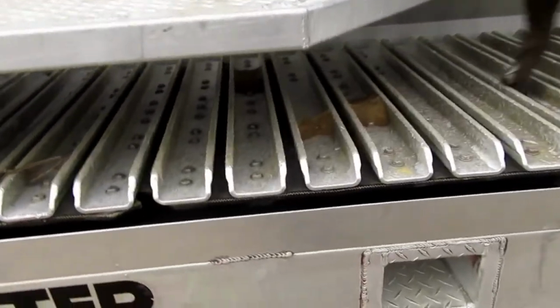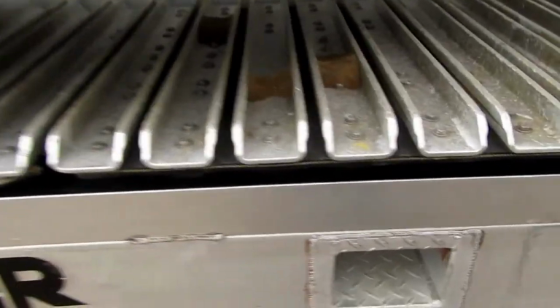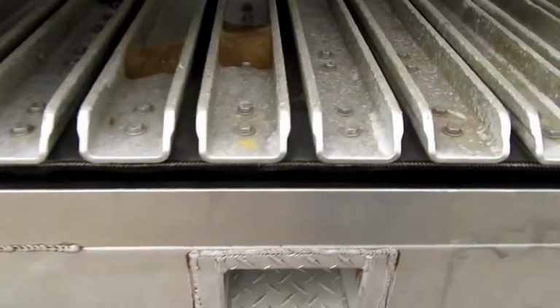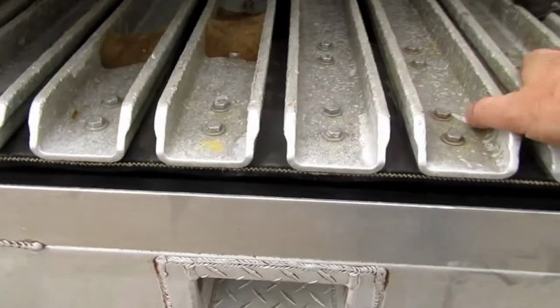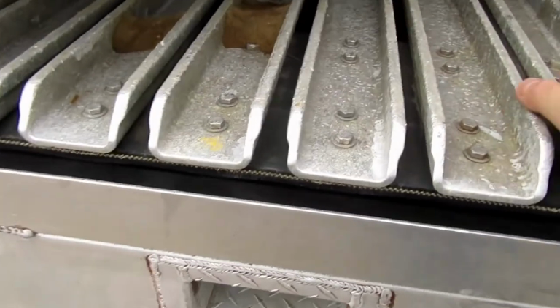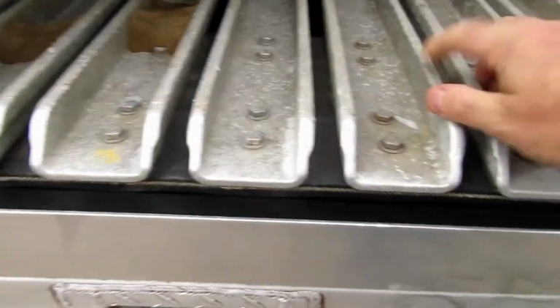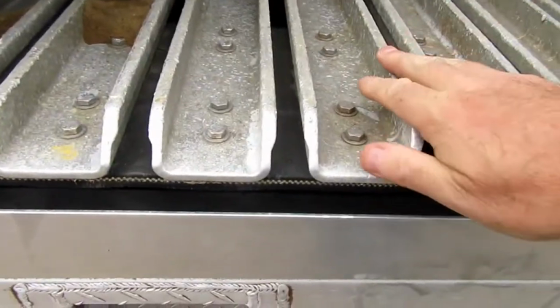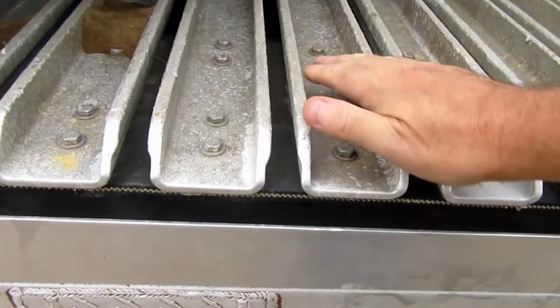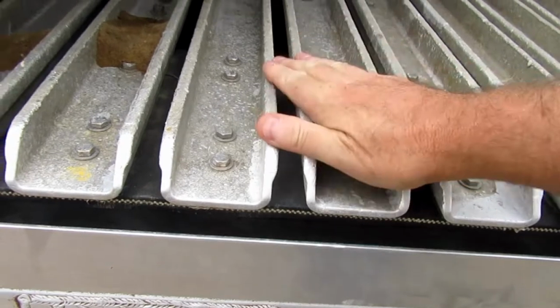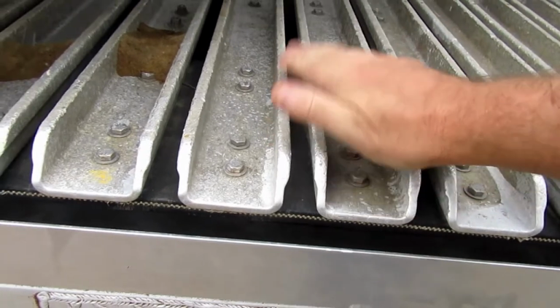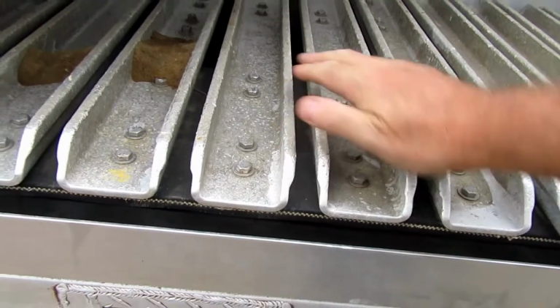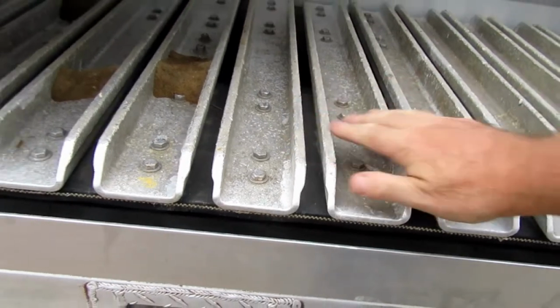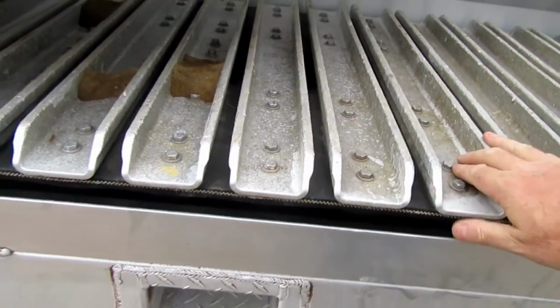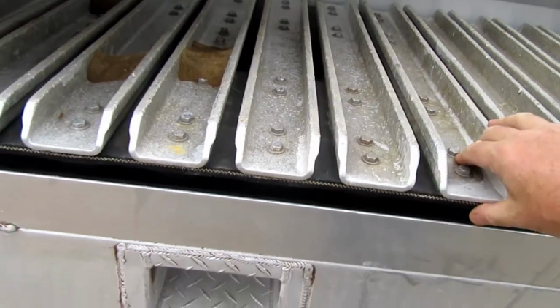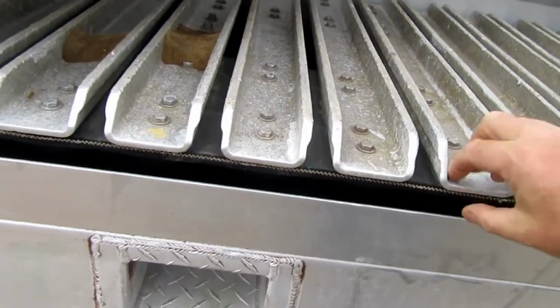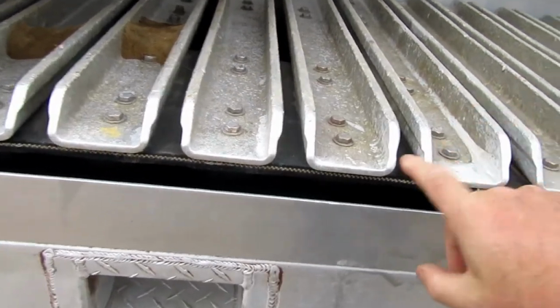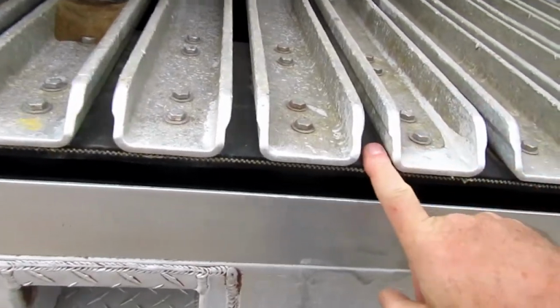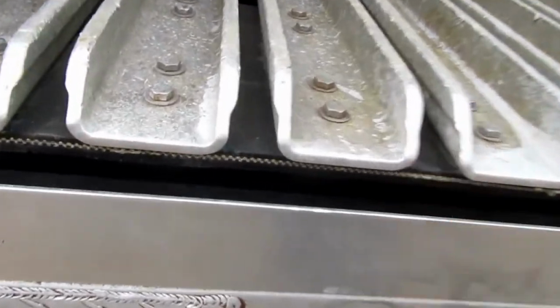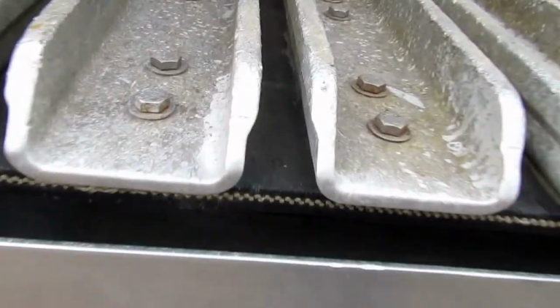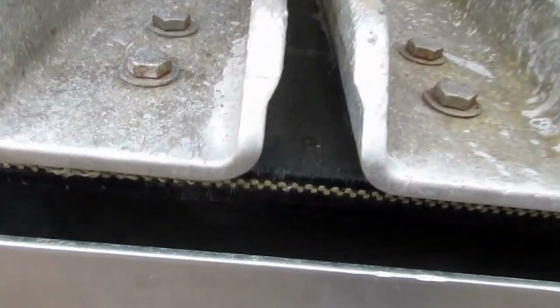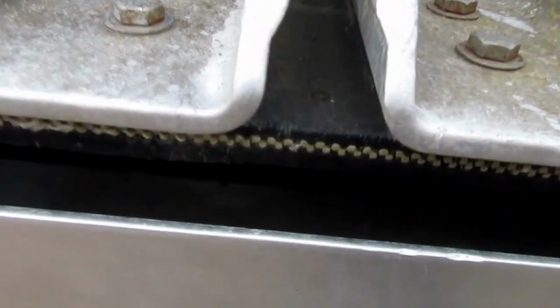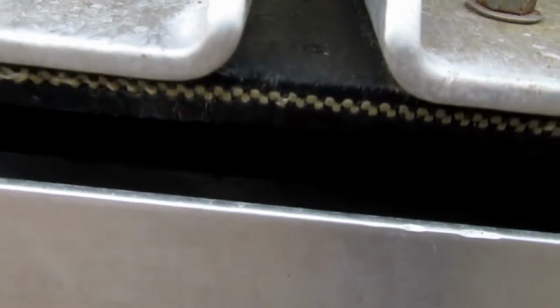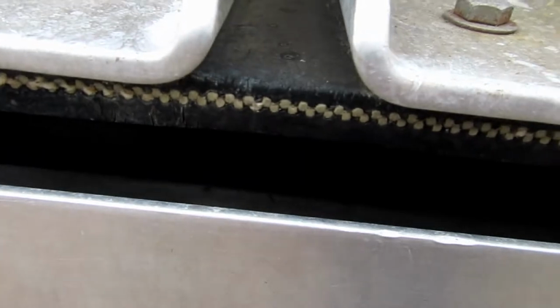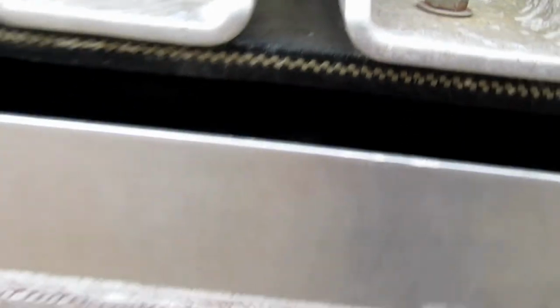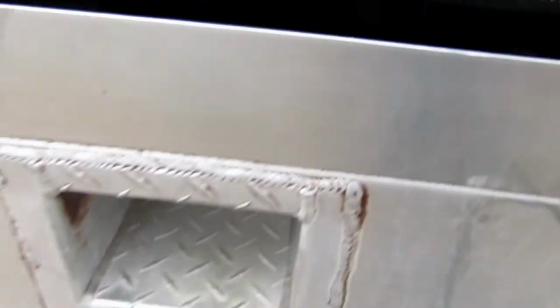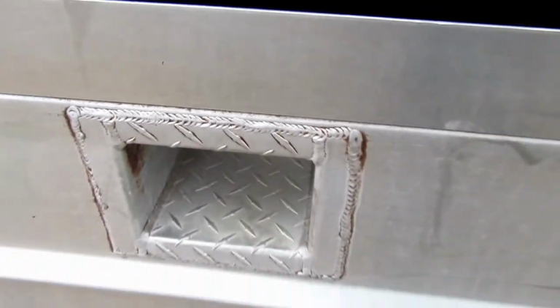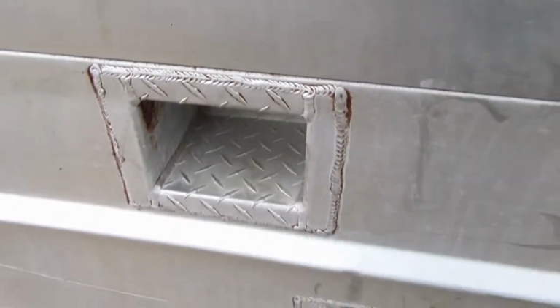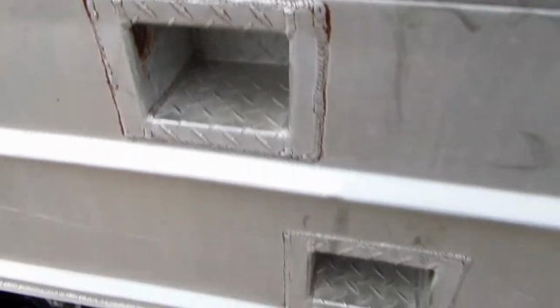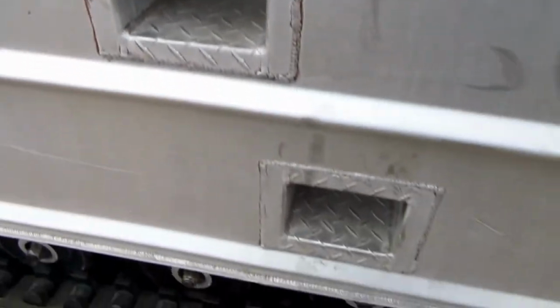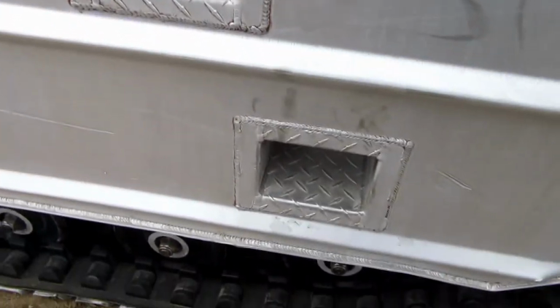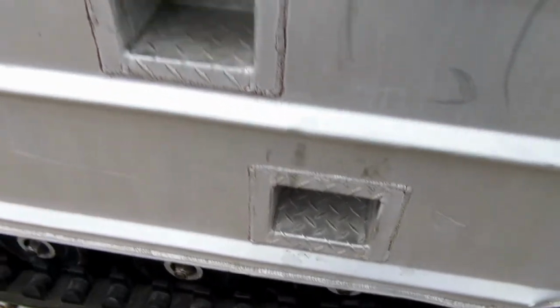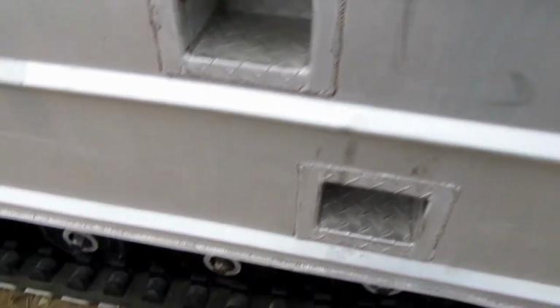Looks like aluminum grip there on a rubber belt — see that on a rubber belt there. There's the footholds to get up.